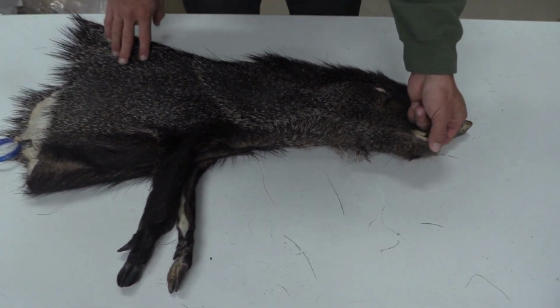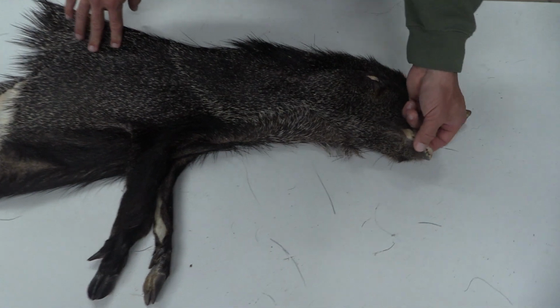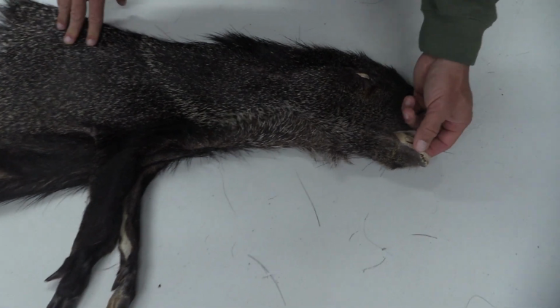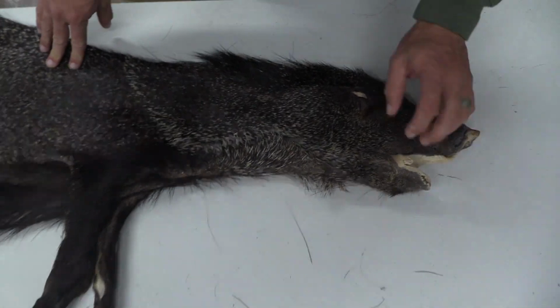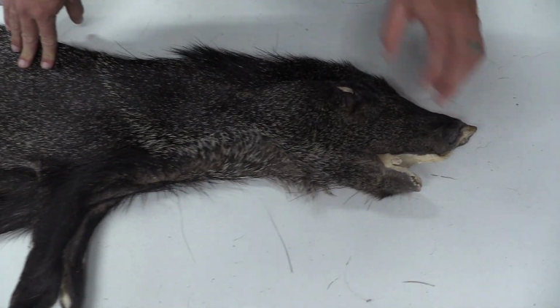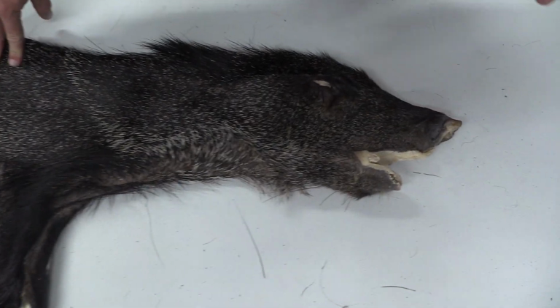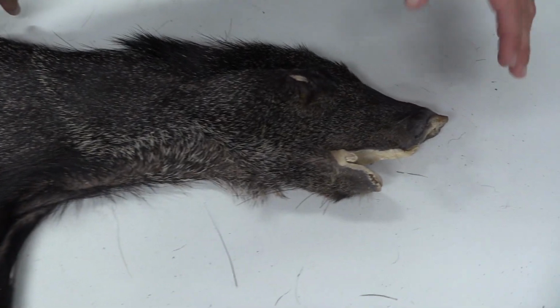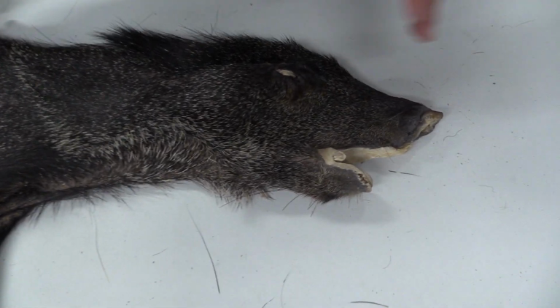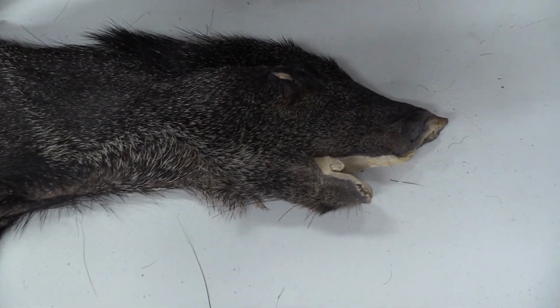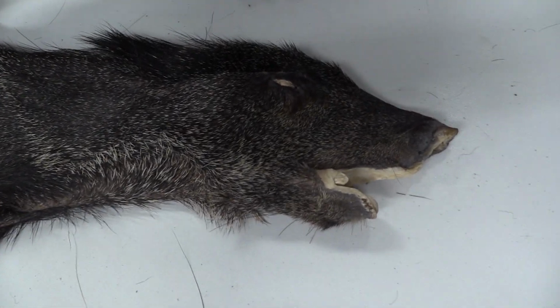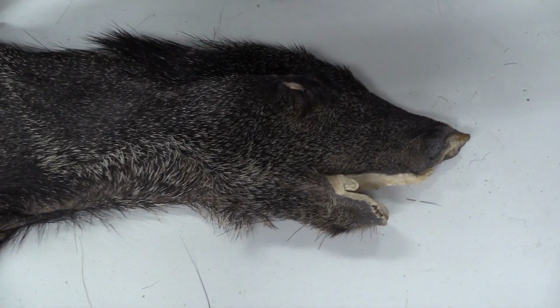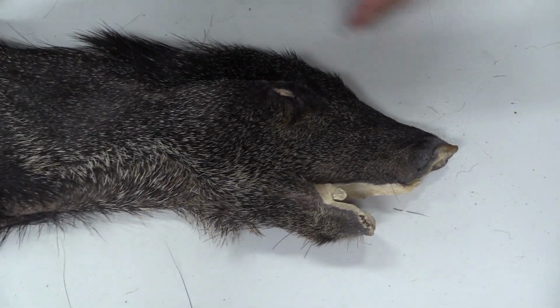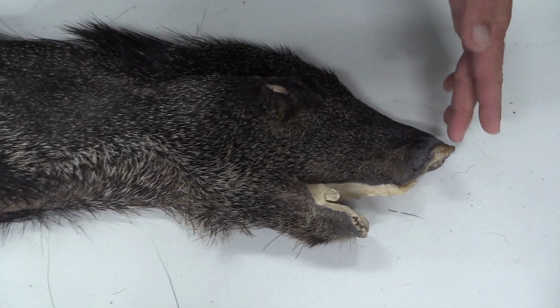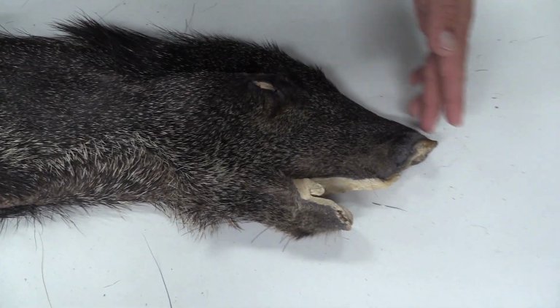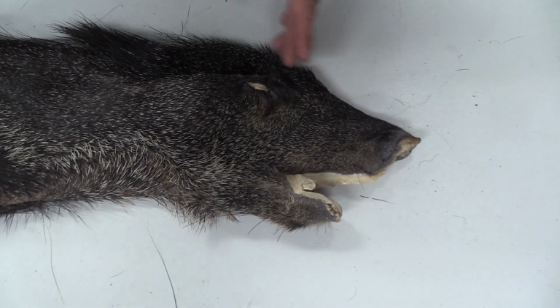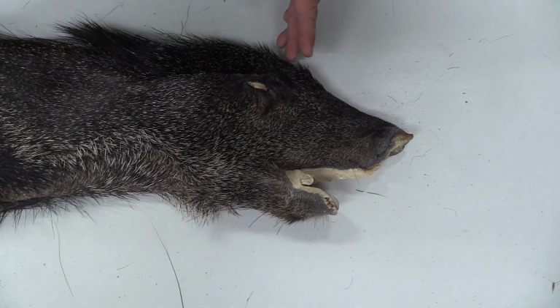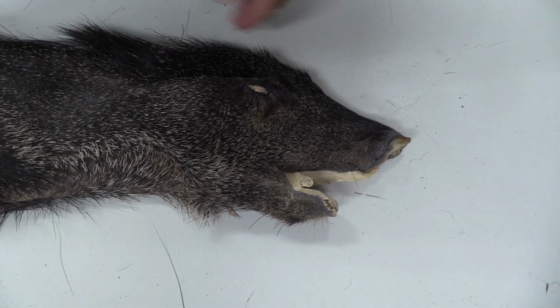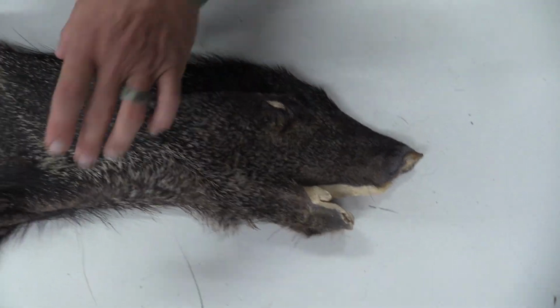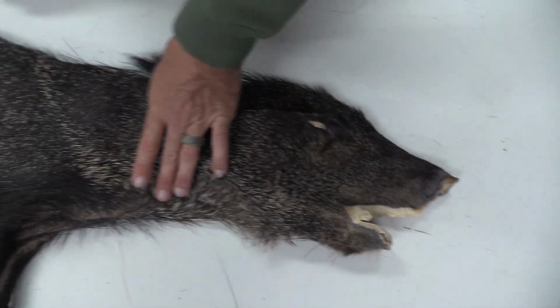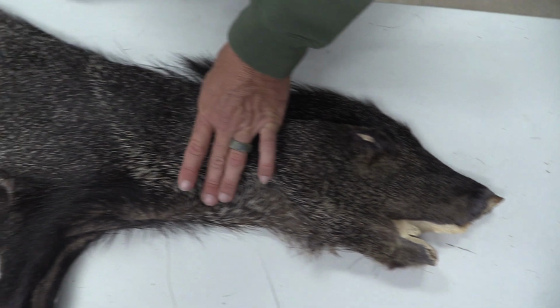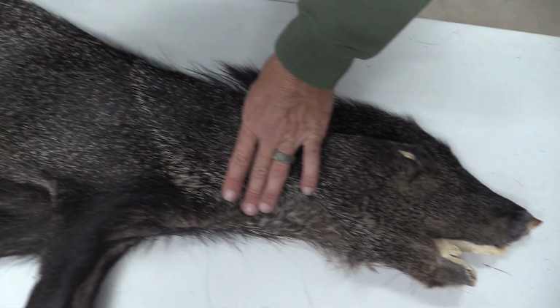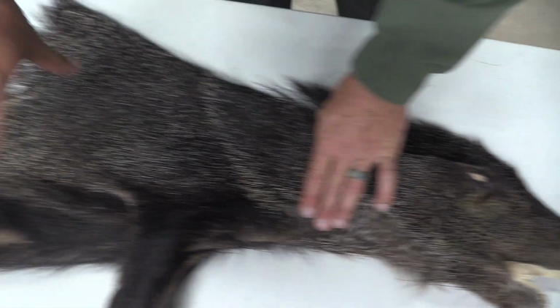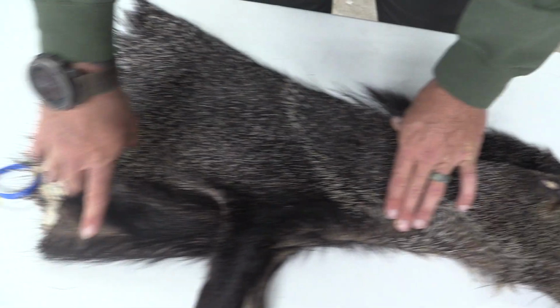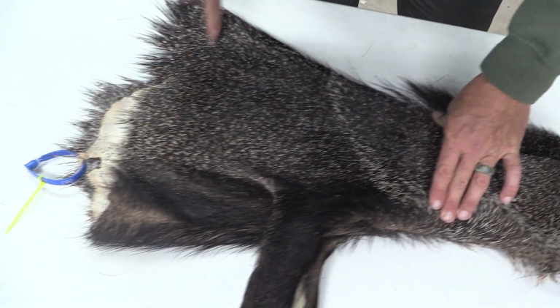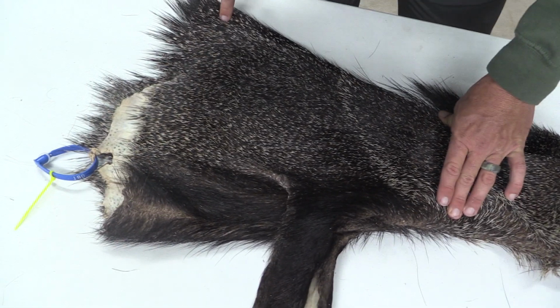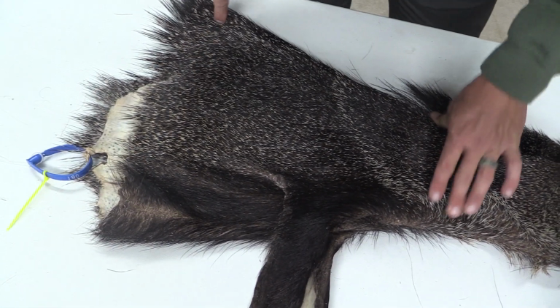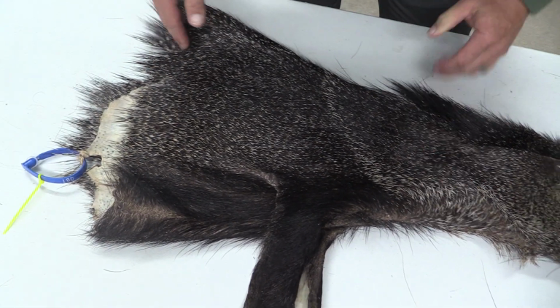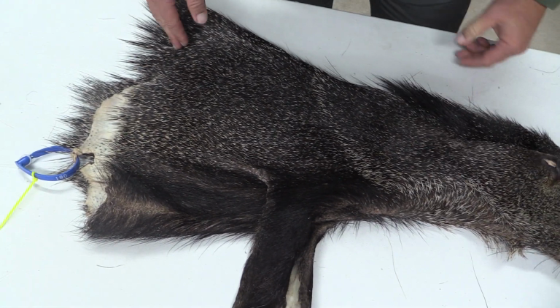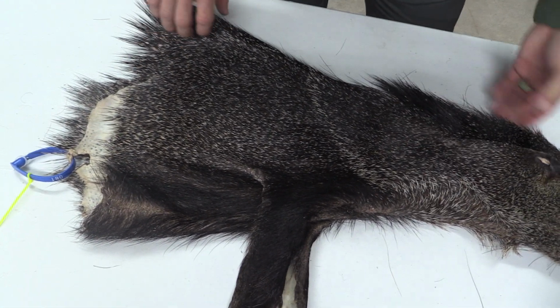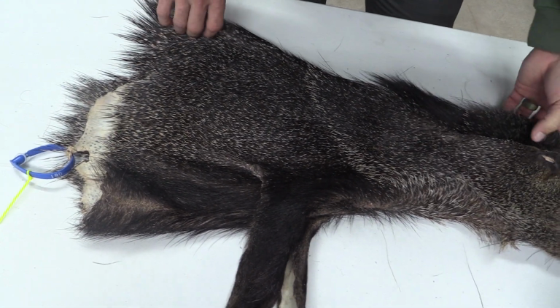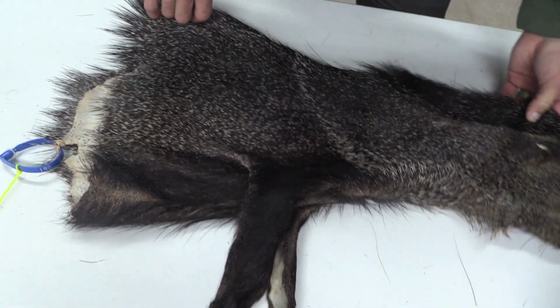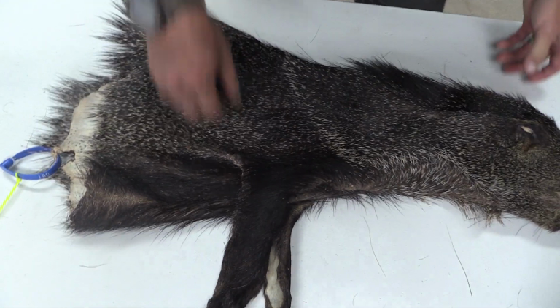We actually checked the book just to double check all the standard measurements. We've got 6, 13, 25 across this midsection here.